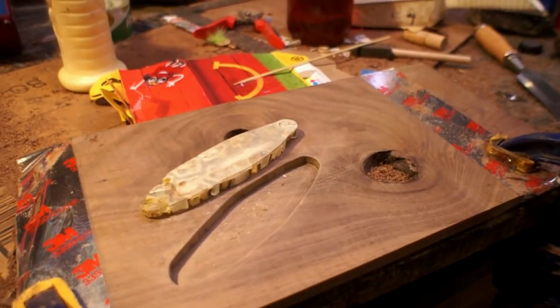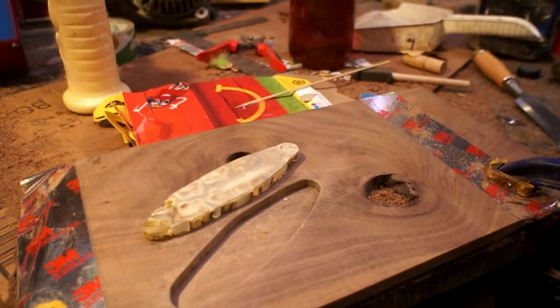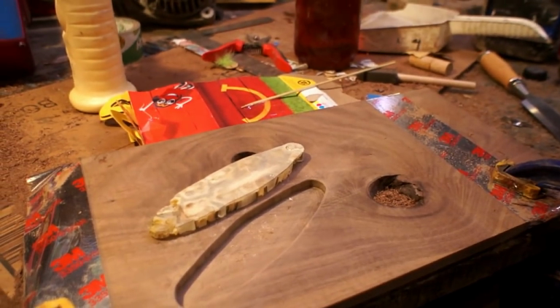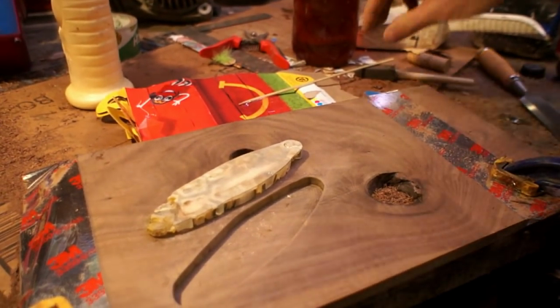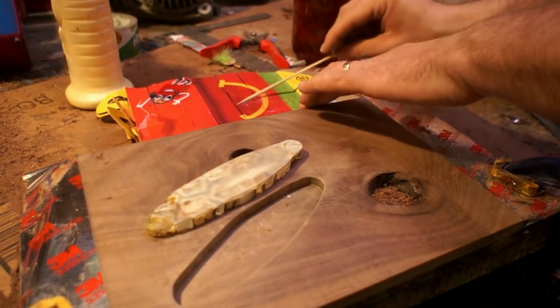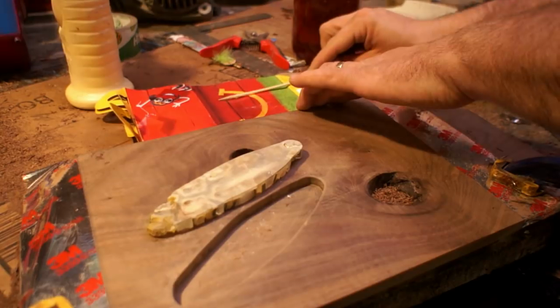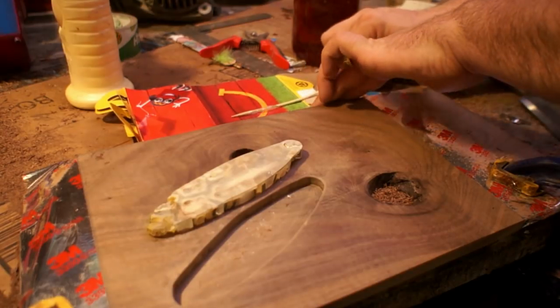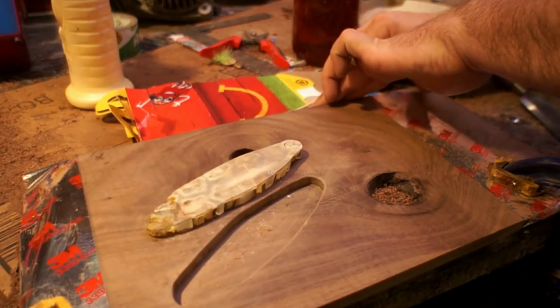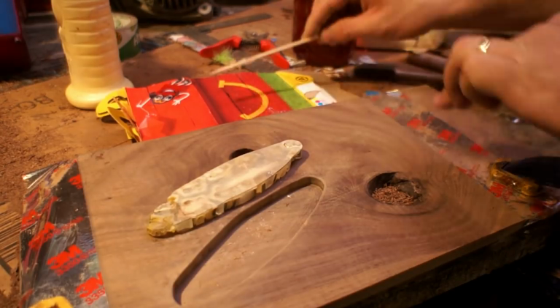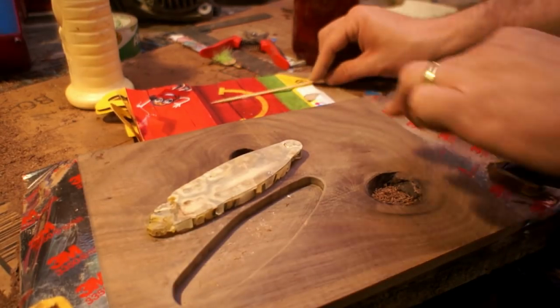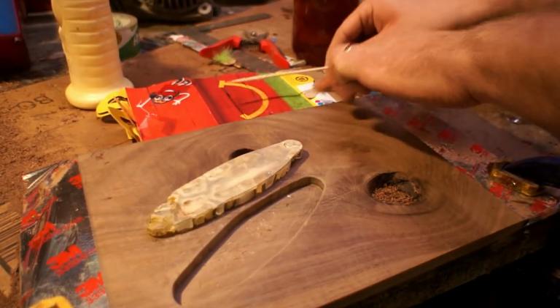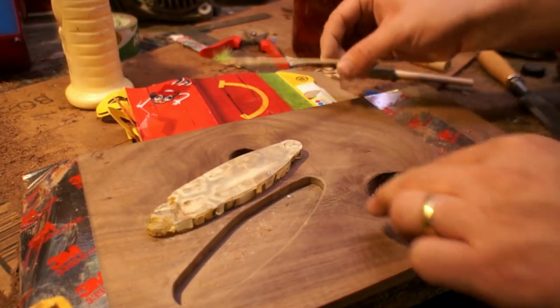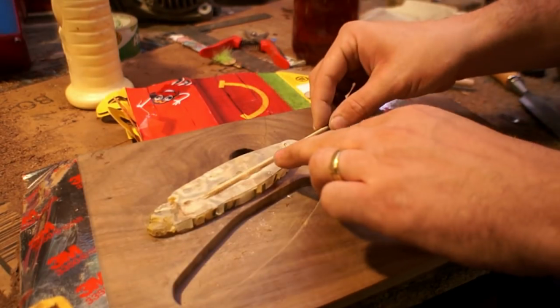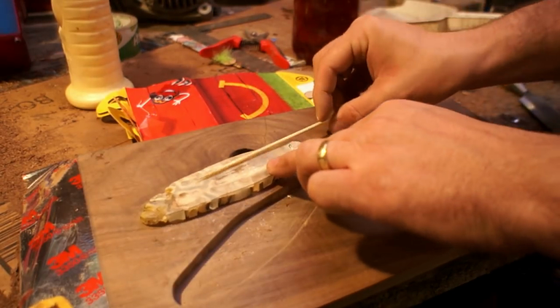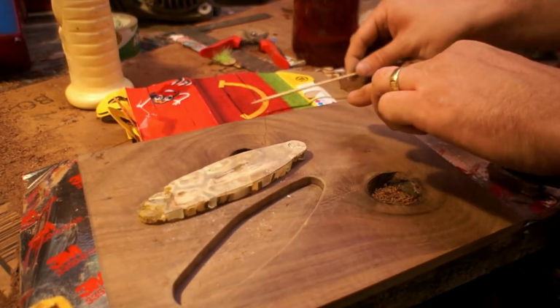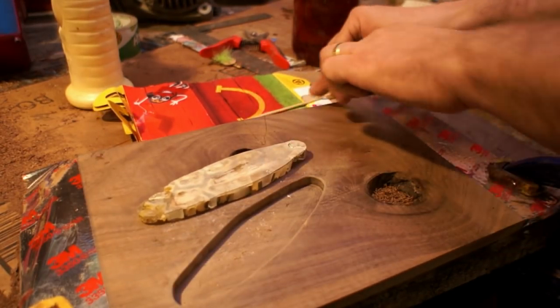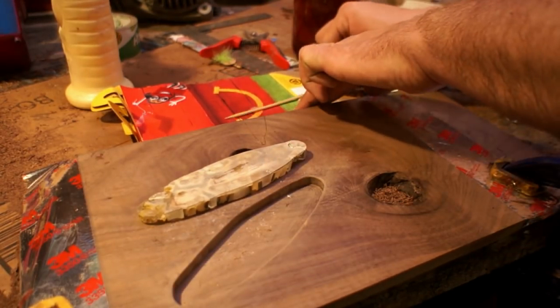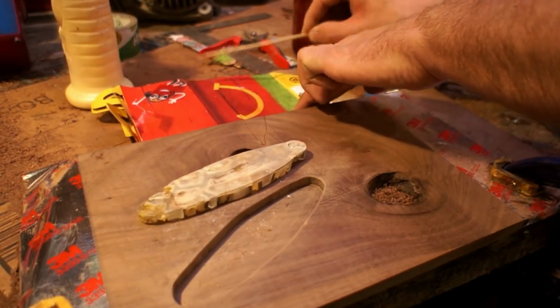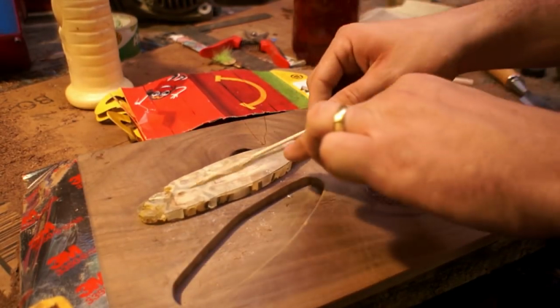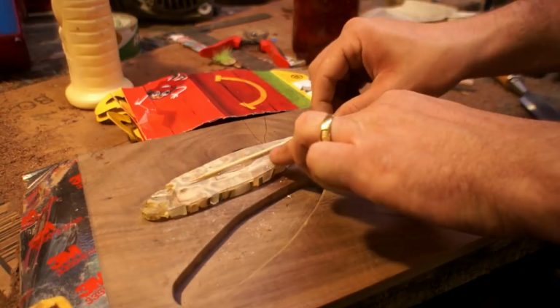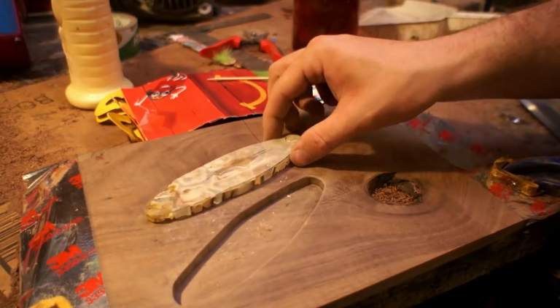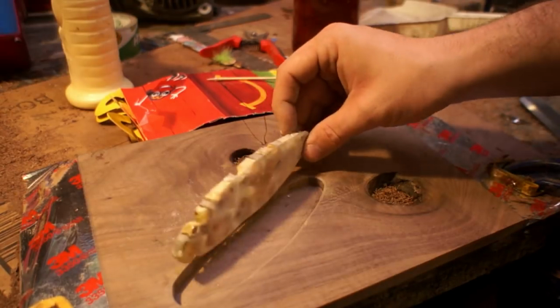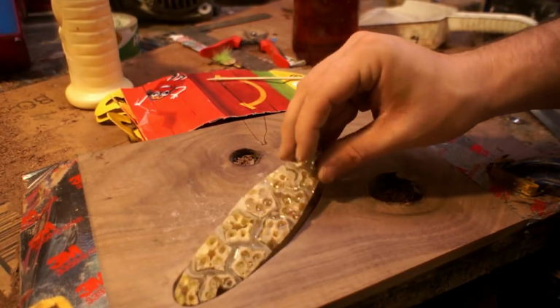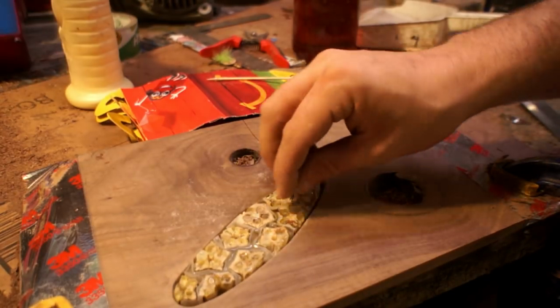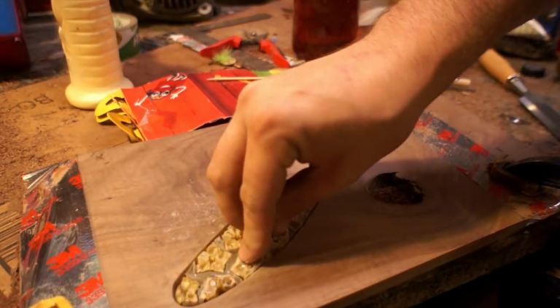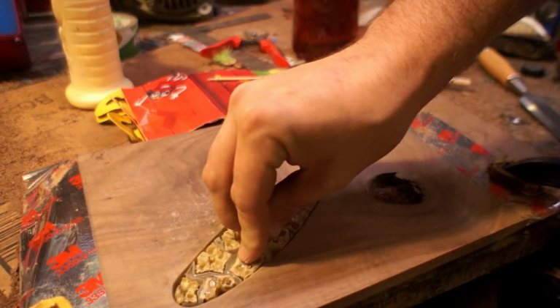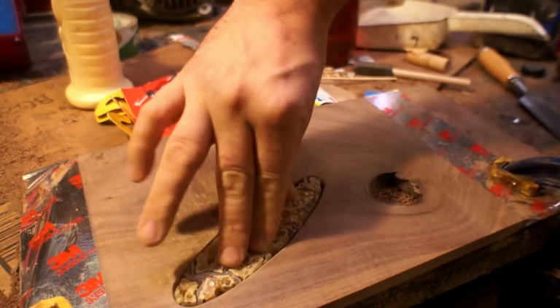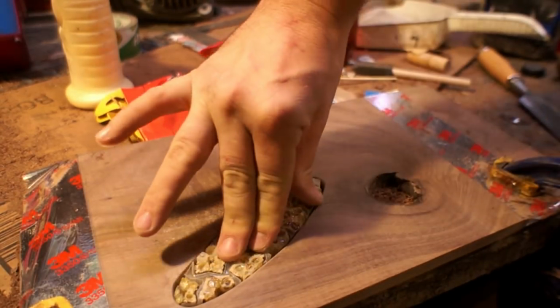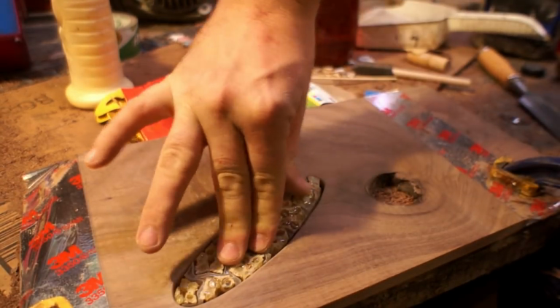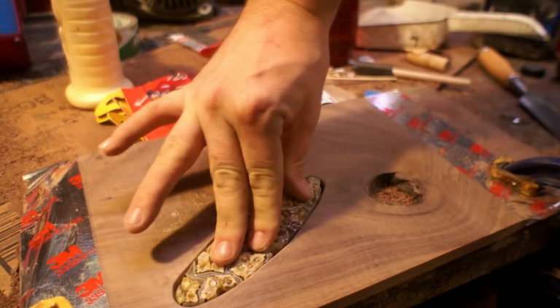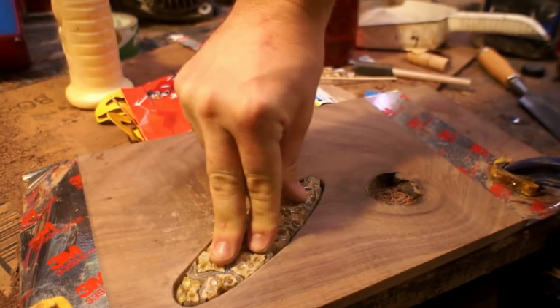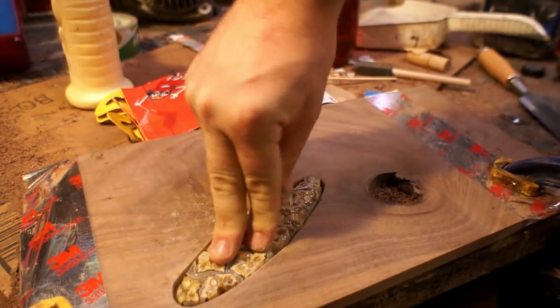There are some voids in there, so before pouring epoxy over it I'm sticking it down with just some five-minute epoxy so it won't move around and I don't have to worry about it floating.